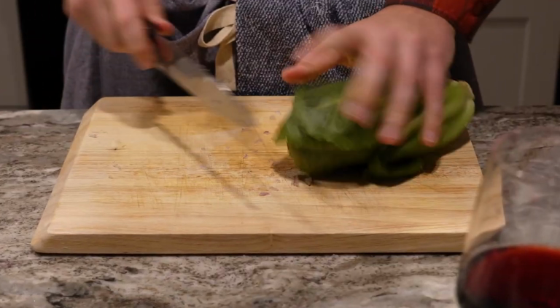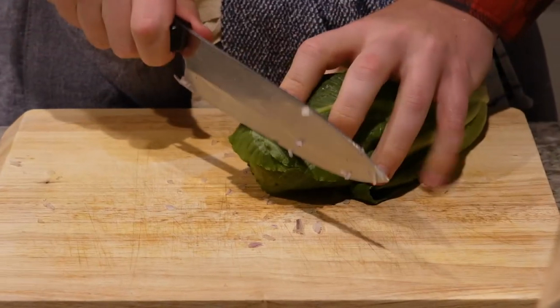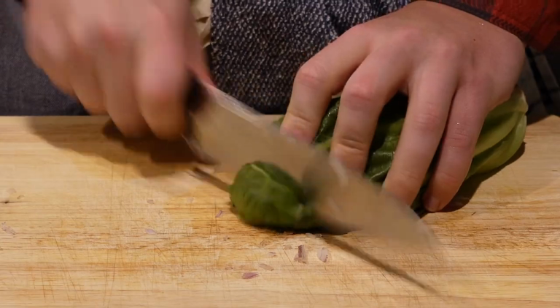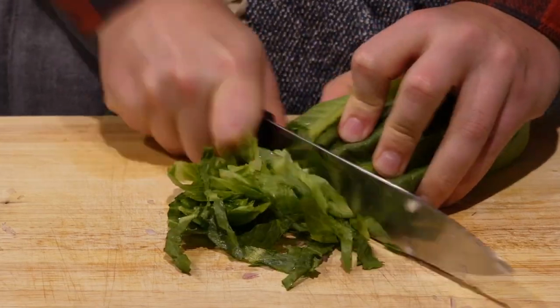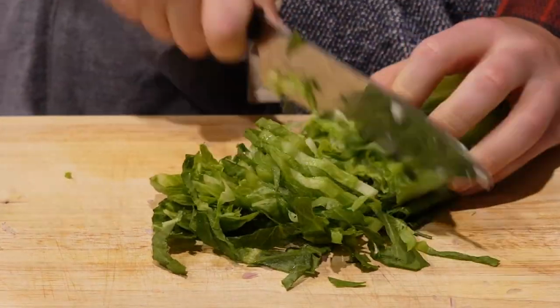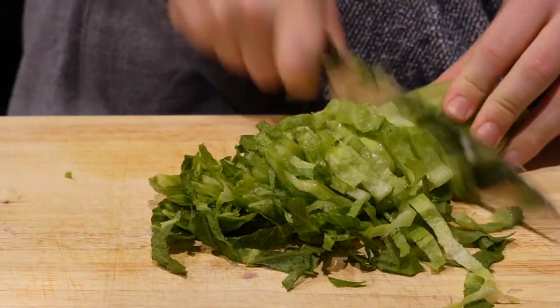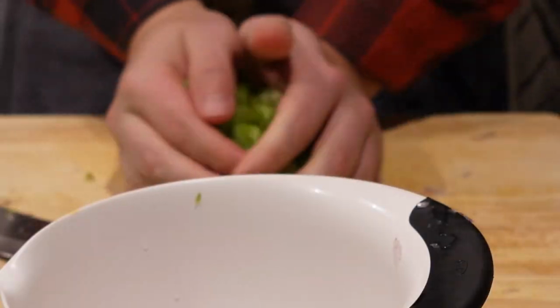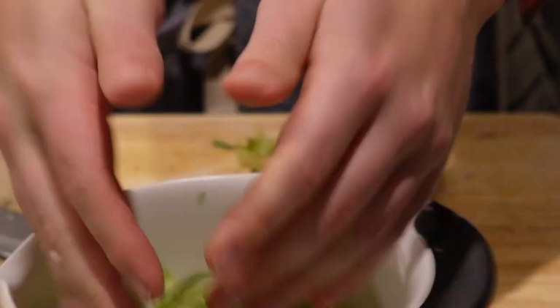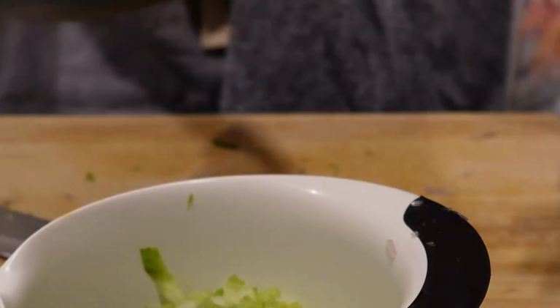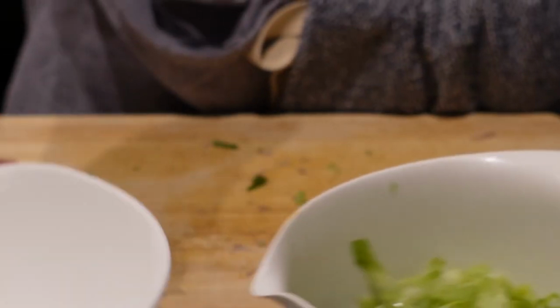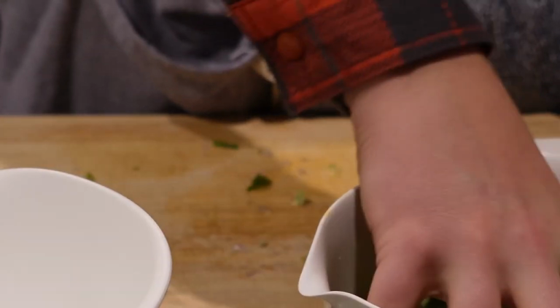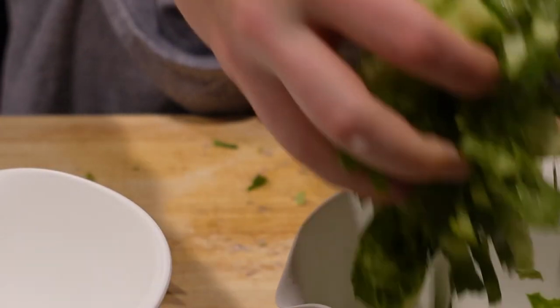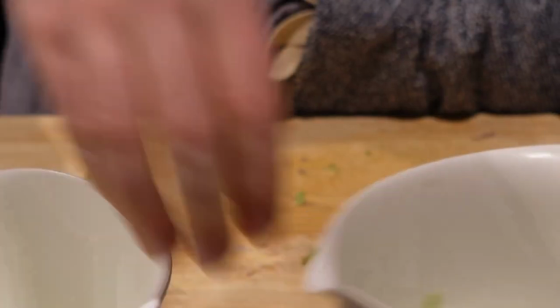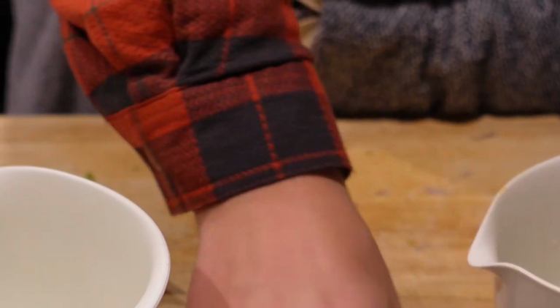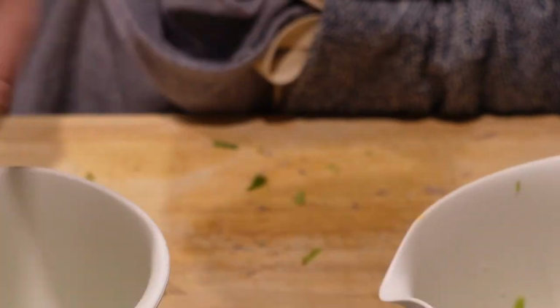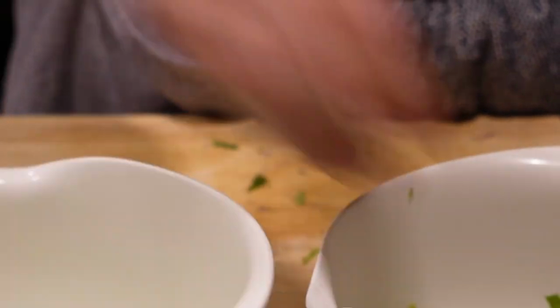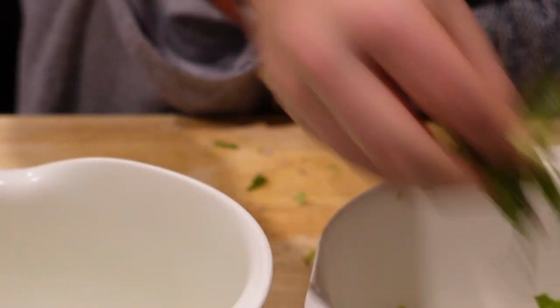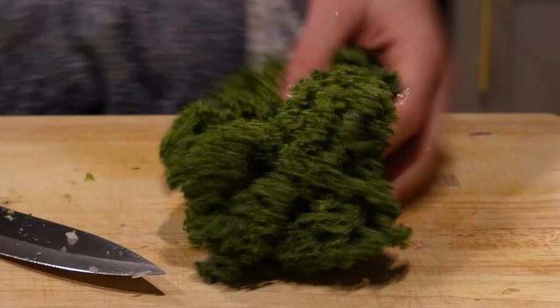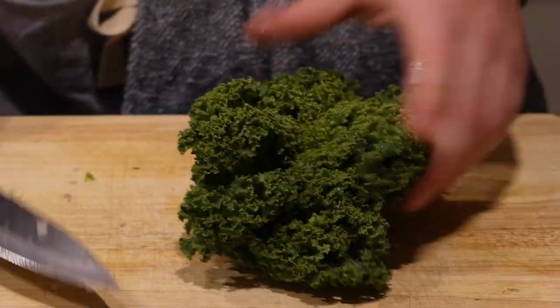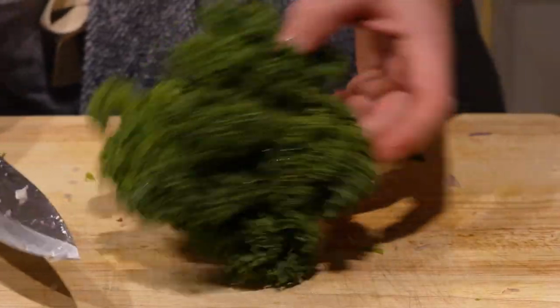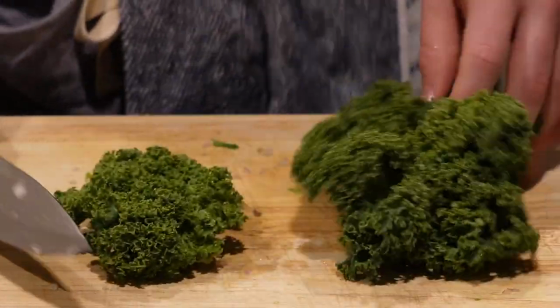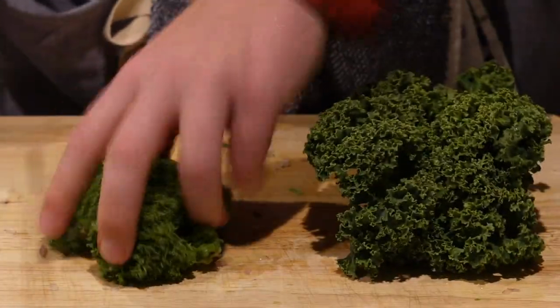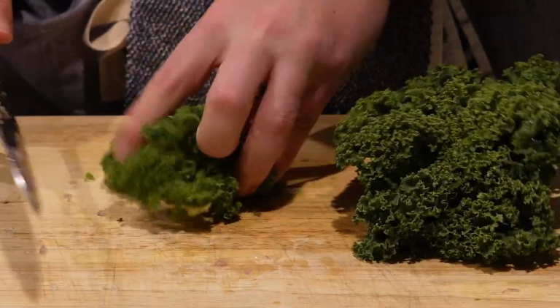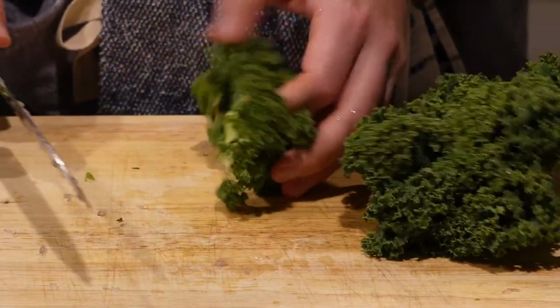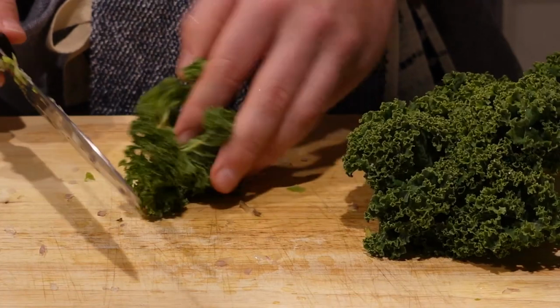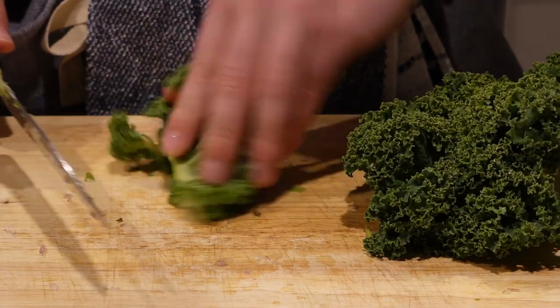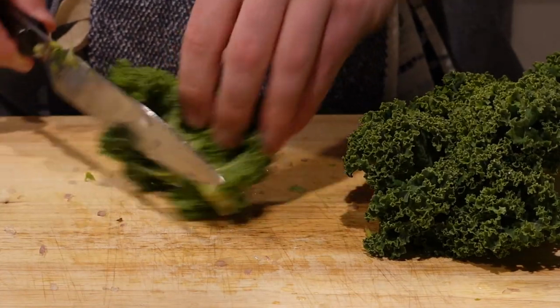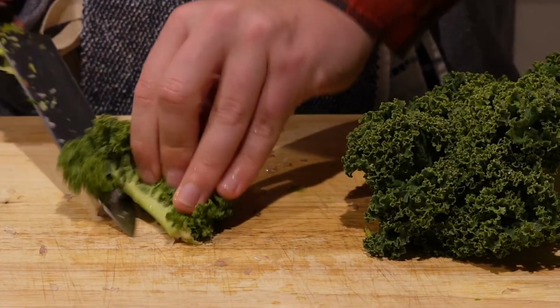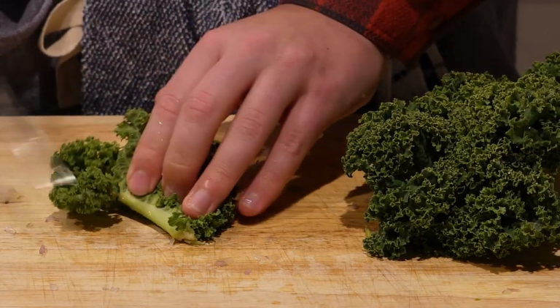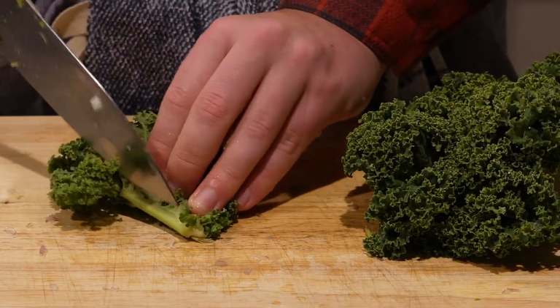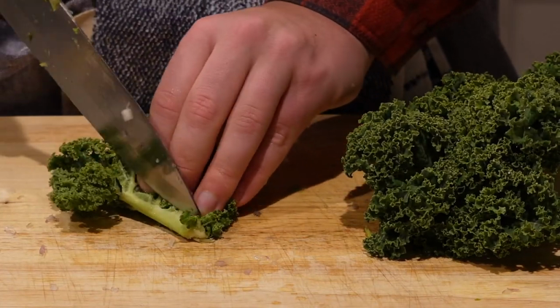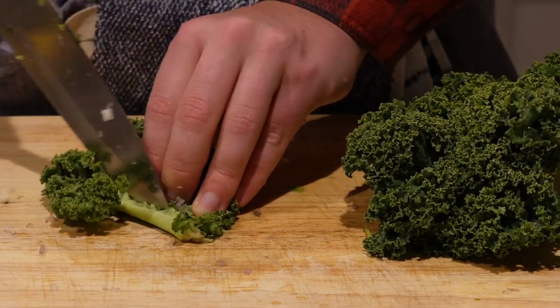Next we're going to chop up some romaine lettuce. I realized after I chopped it that I added it to the bowl with the shallots — you don't want to do that, because the lettuce is for the base of our salad and the shallots are for the dressing. So we want to keep those separate until we add them at the end.